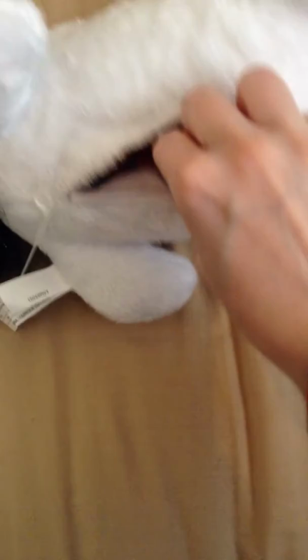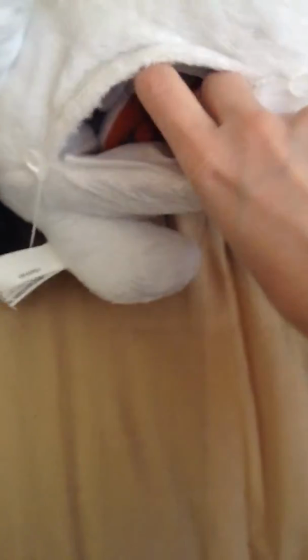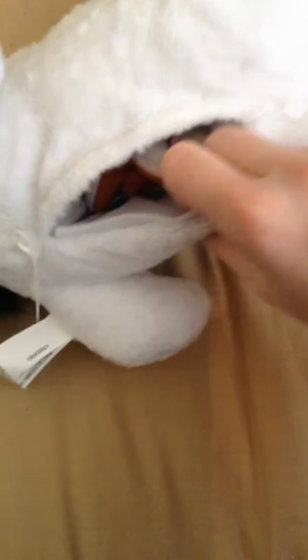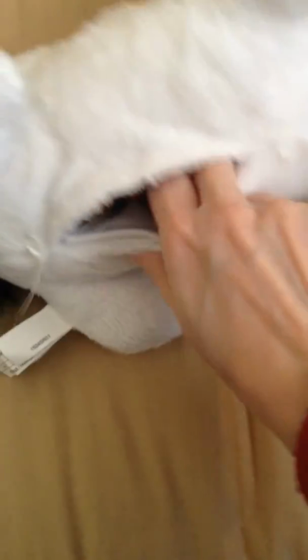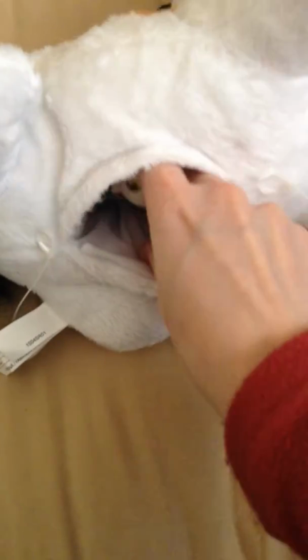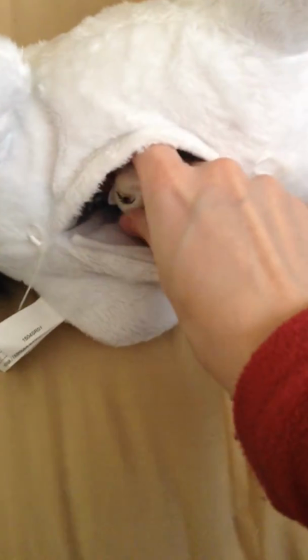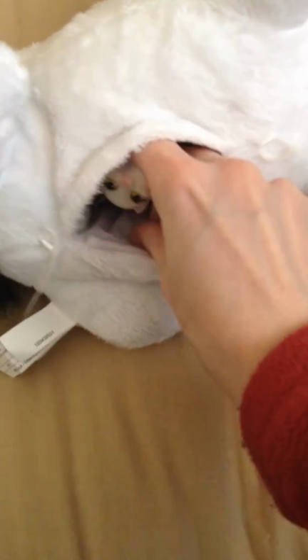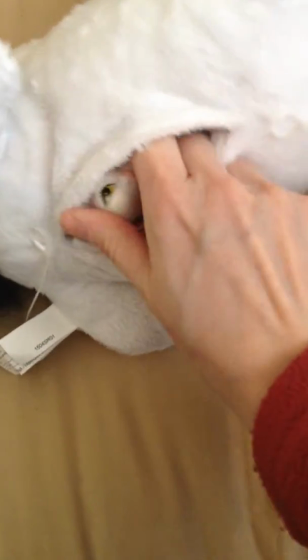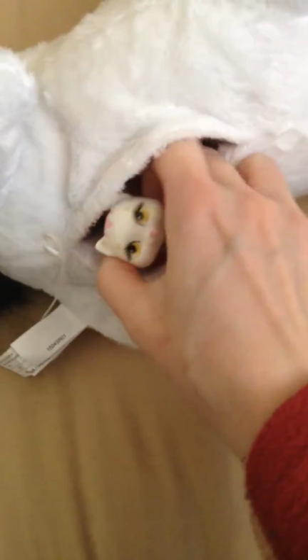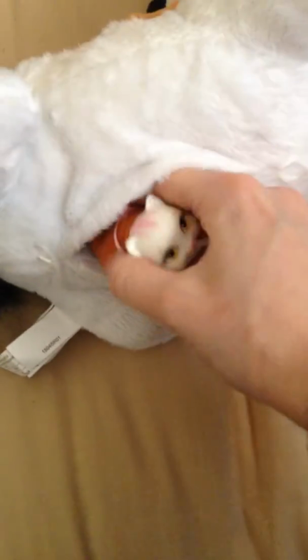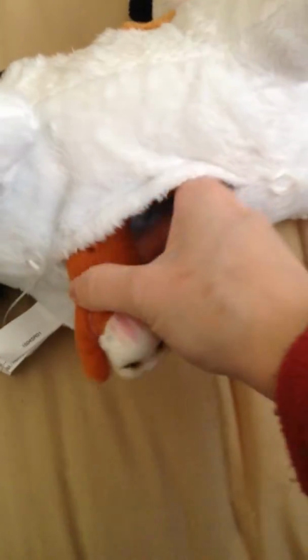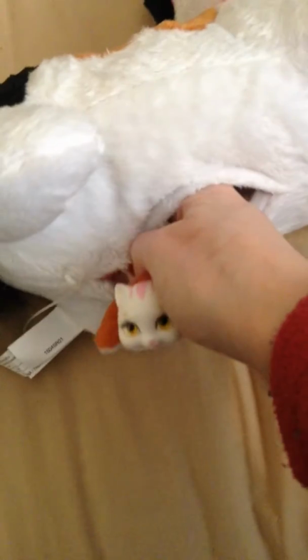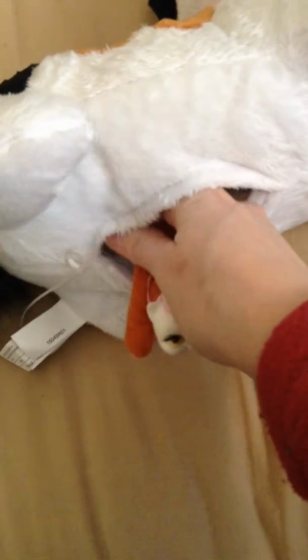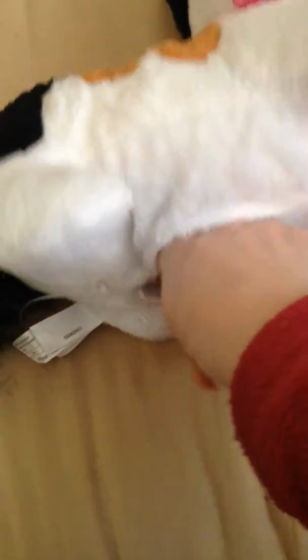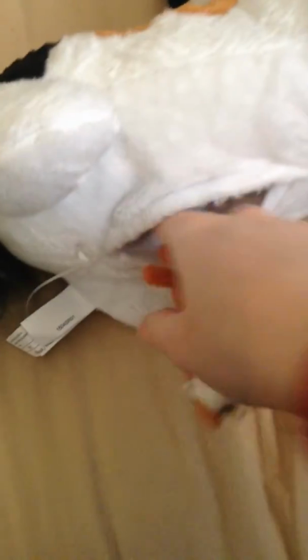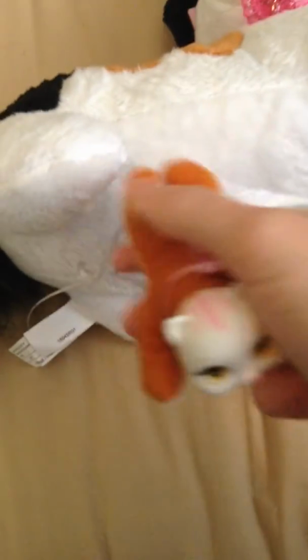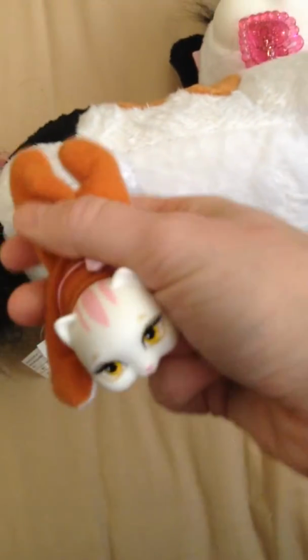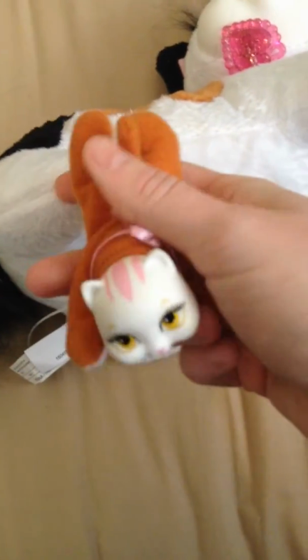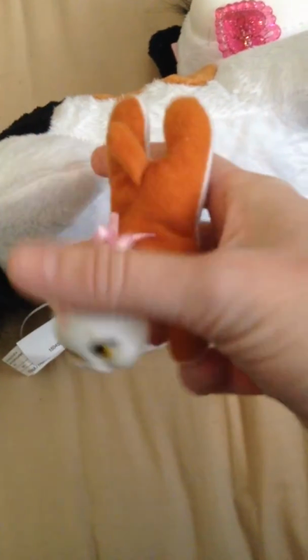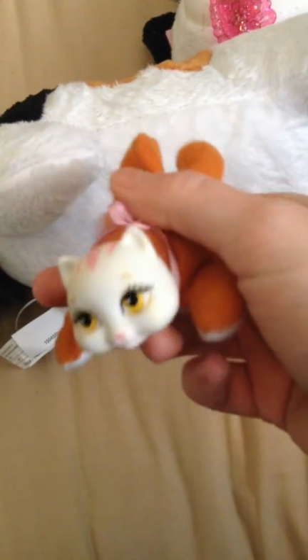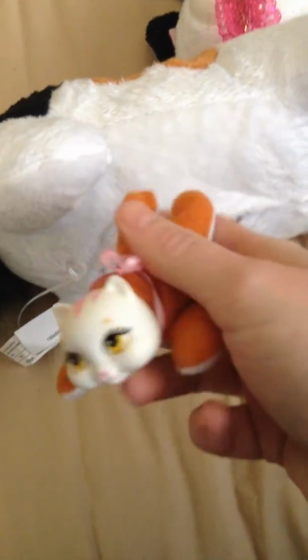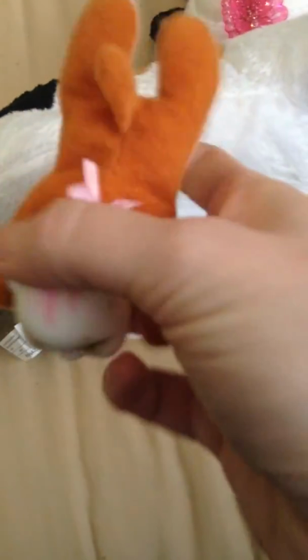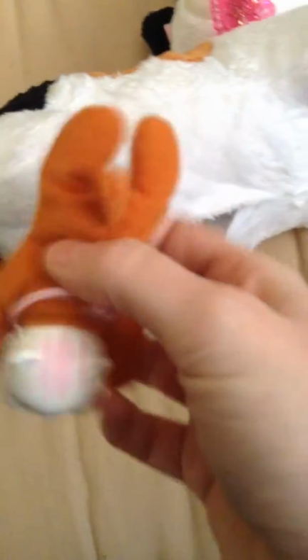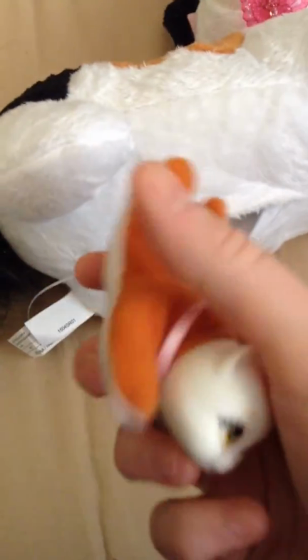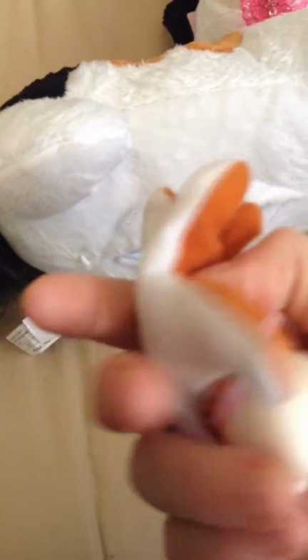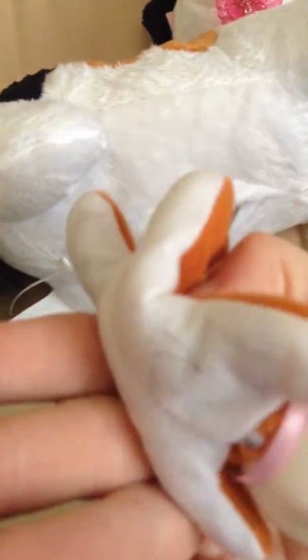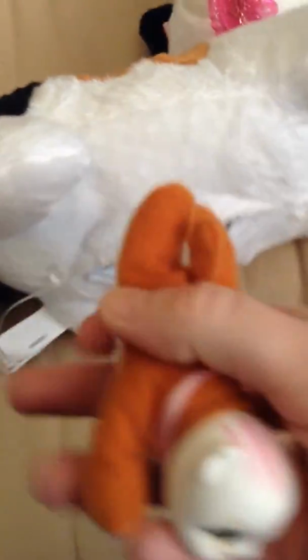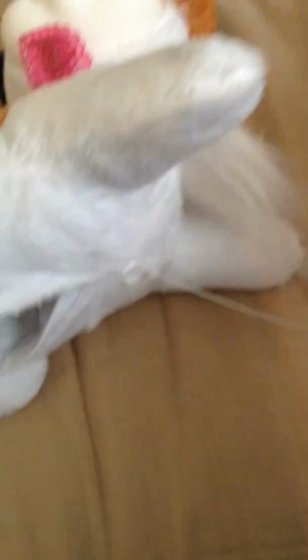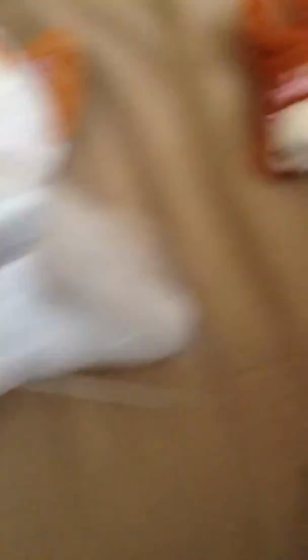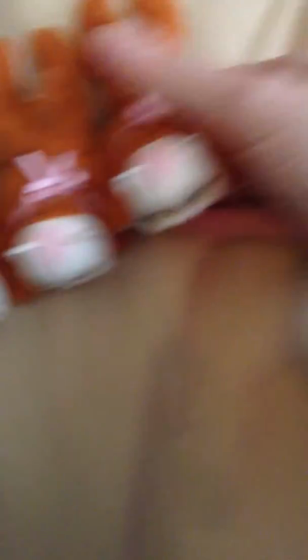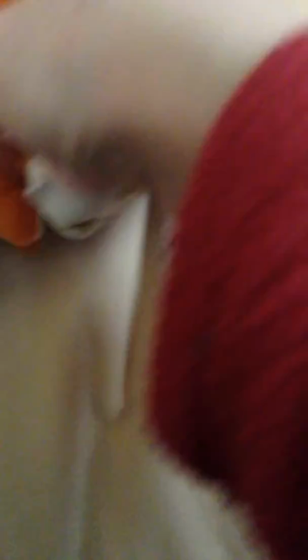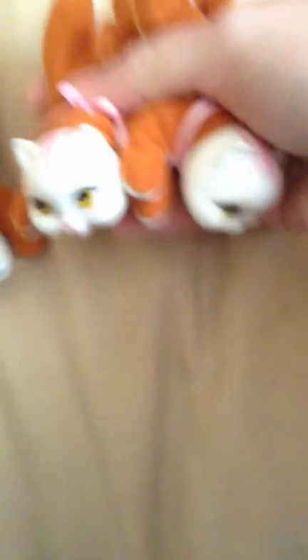Any more? Oh, we got one more. And it's another girl. Looks like she looks like the same. It looks like I got twins in the package because they look exactly the same. So these are the twins, I believe.